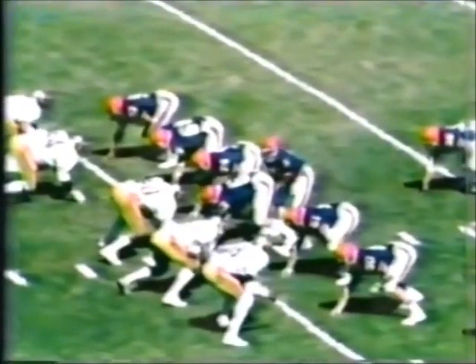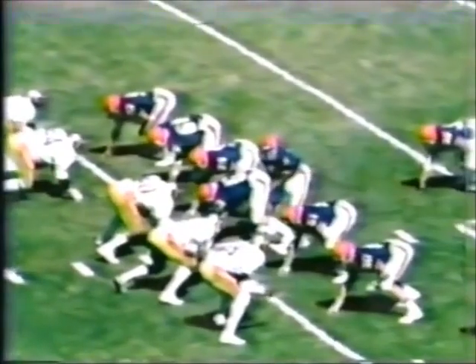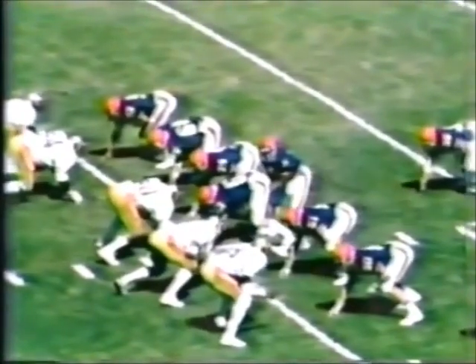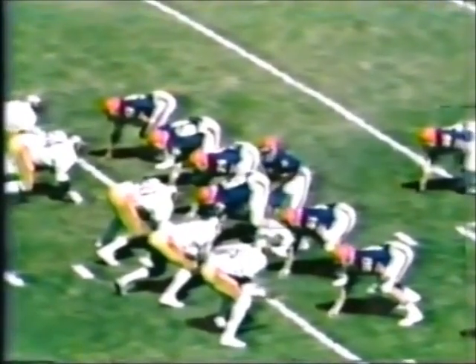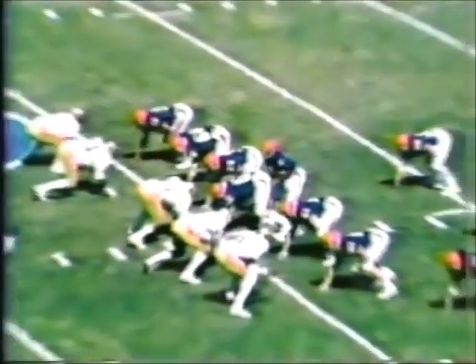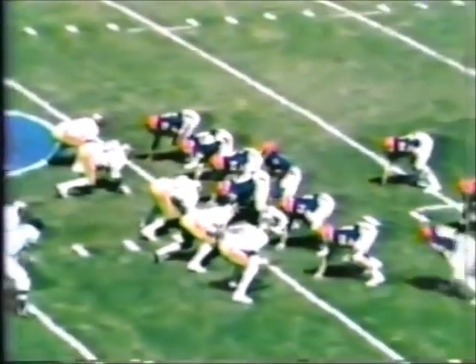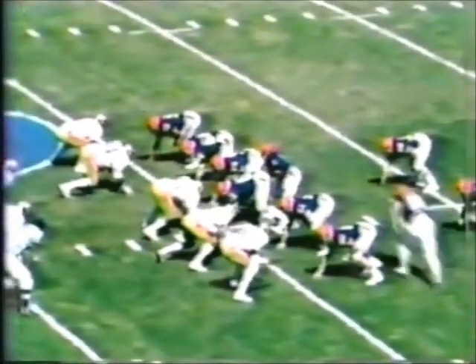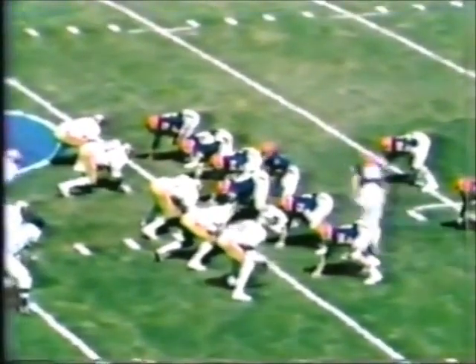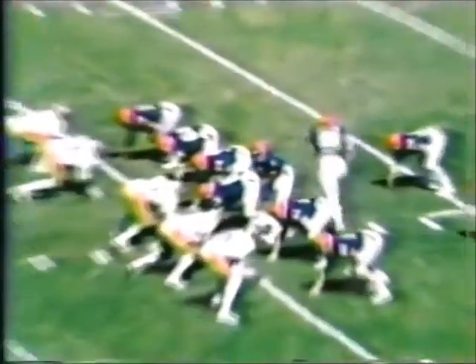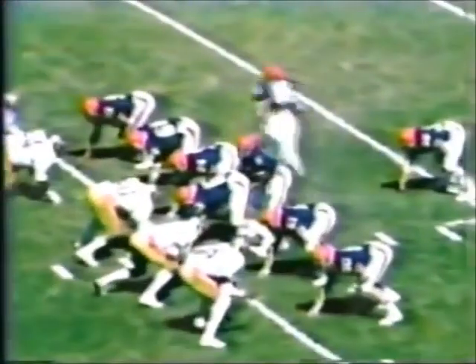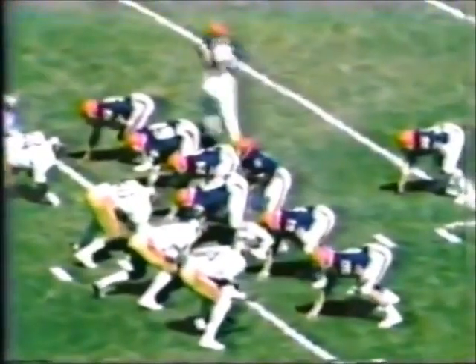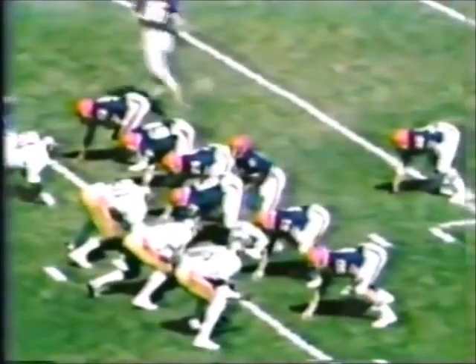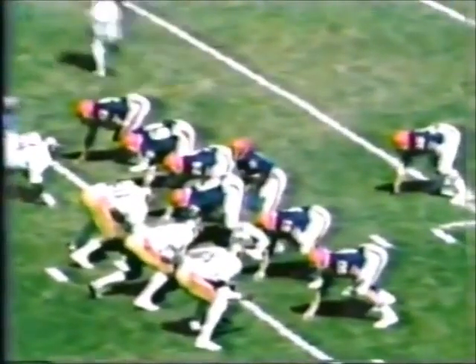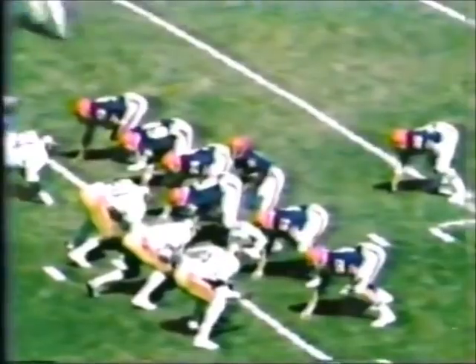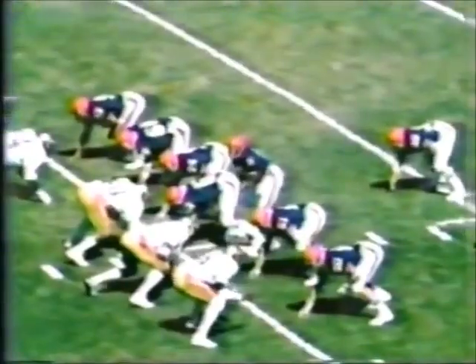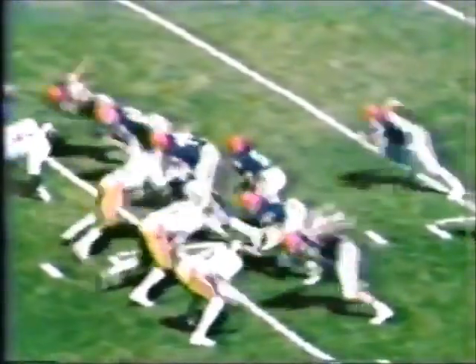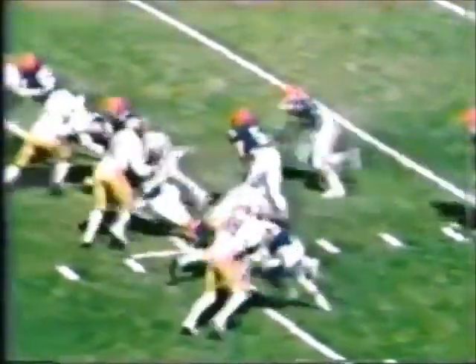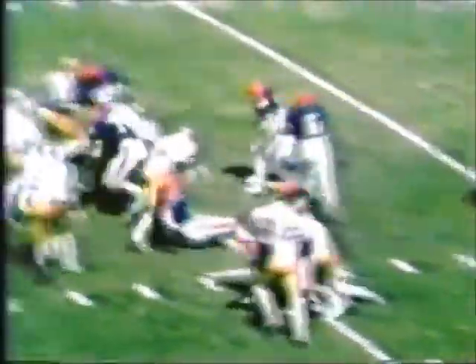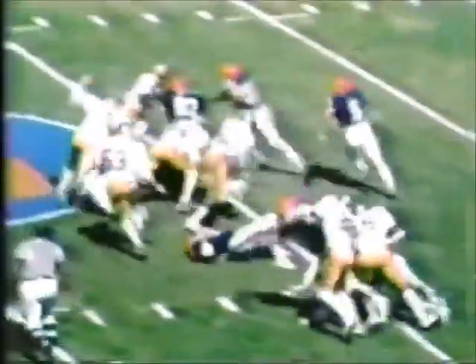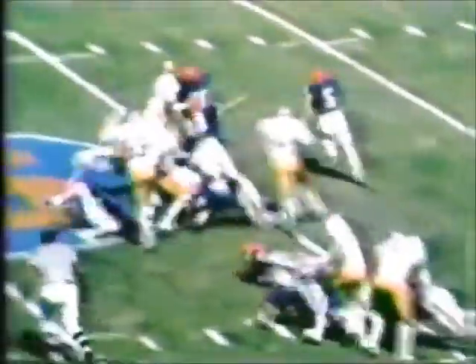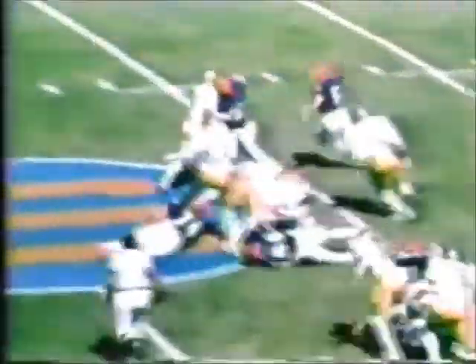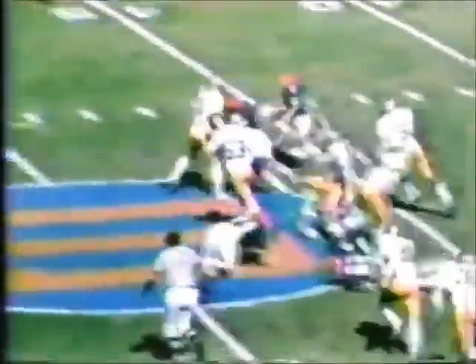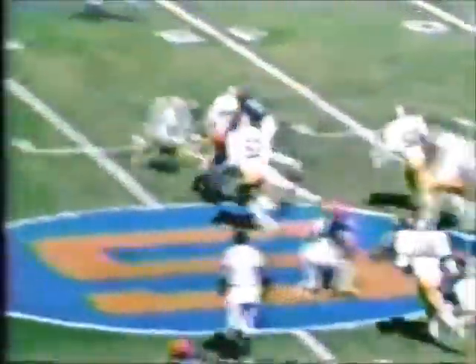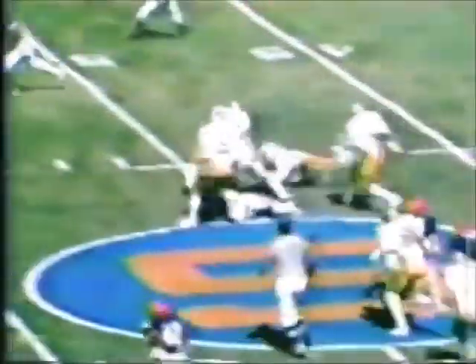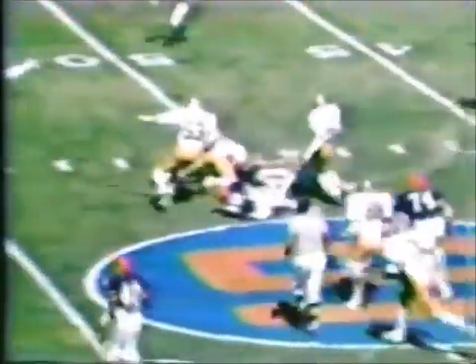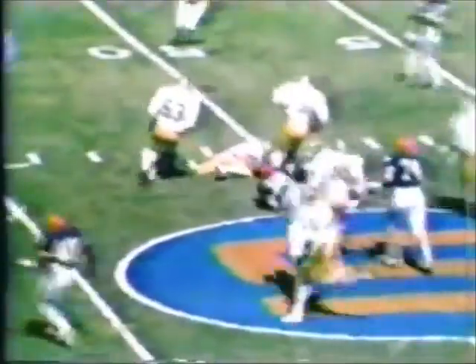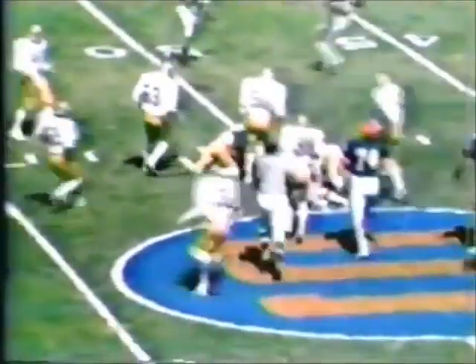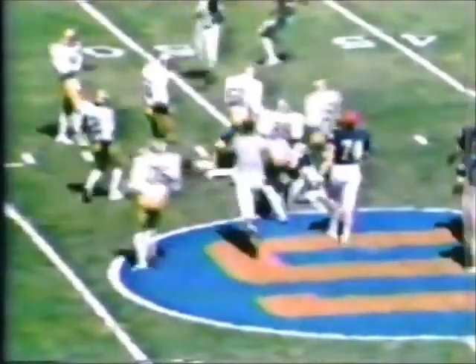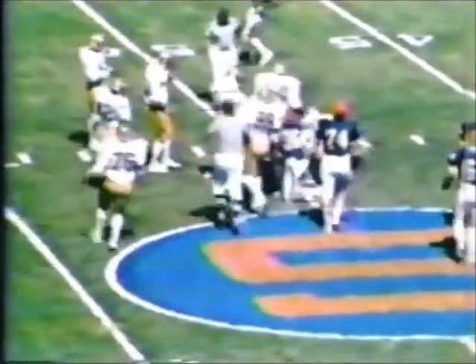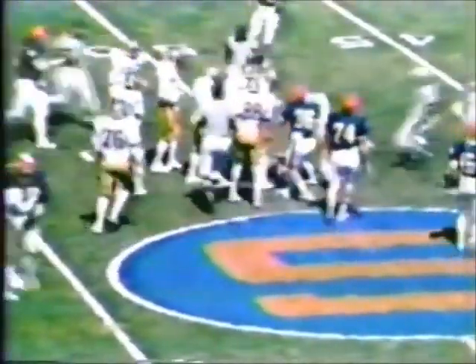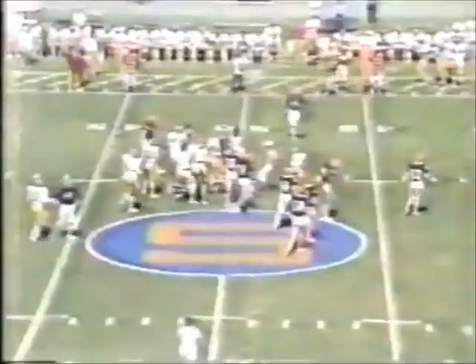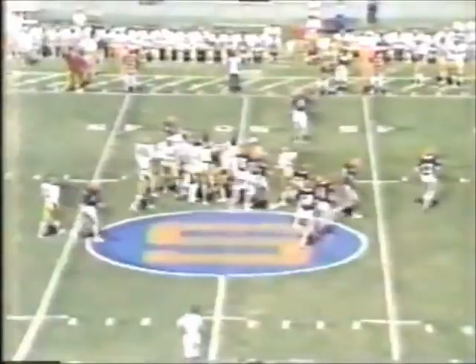Bill Hurley now under center, looks over the Seminole defense. Man in motion to the right side. Hurley gets the ball, running to the right side, around in — cuts back and he gets good running room as he brings it across the midfield stripe.